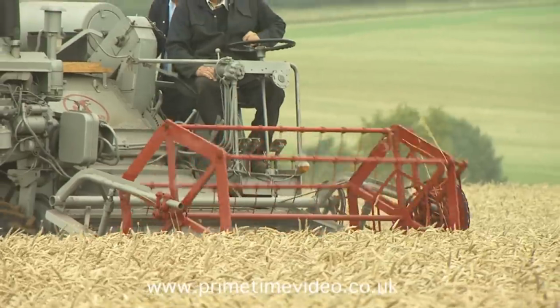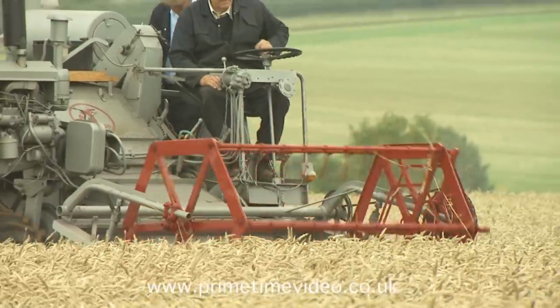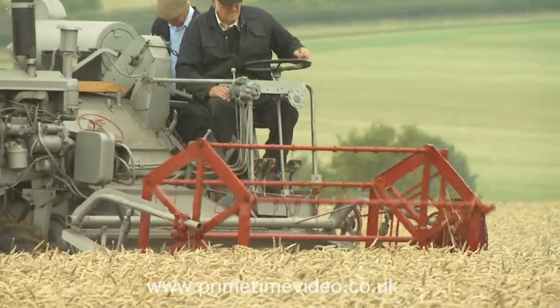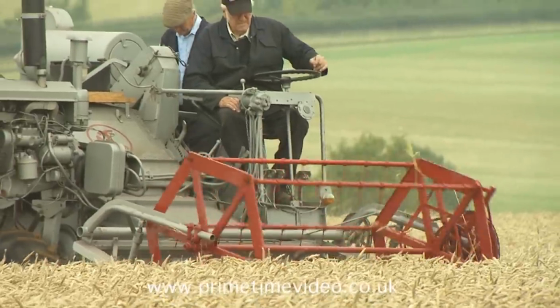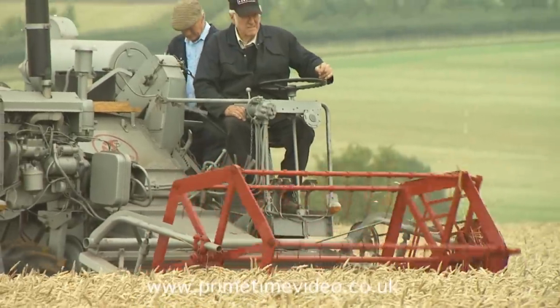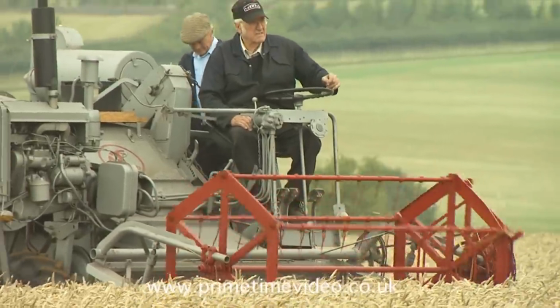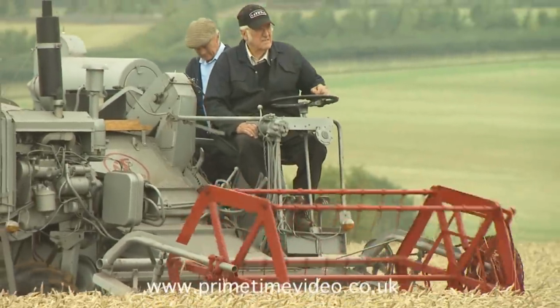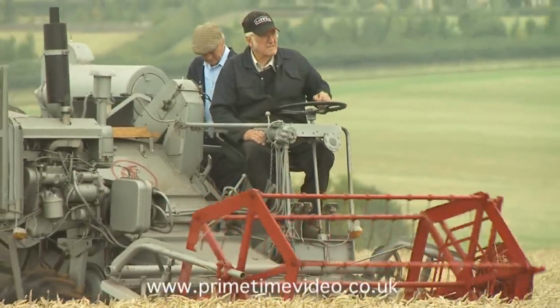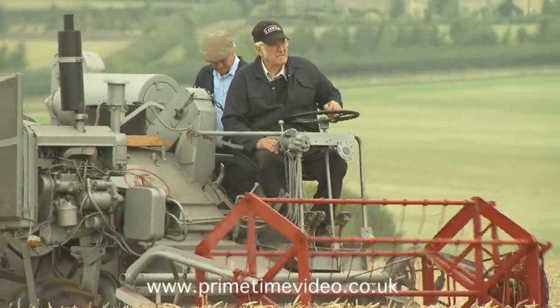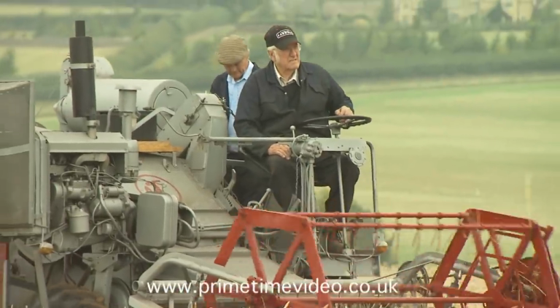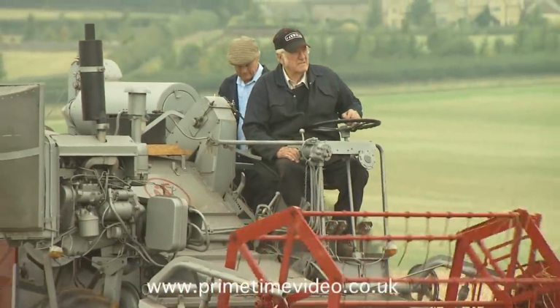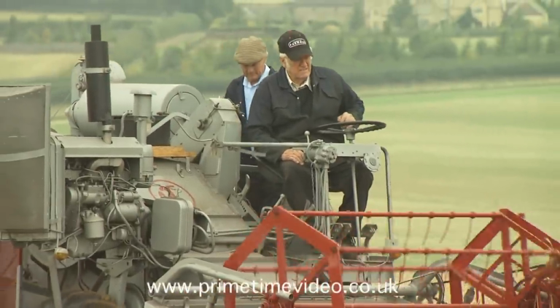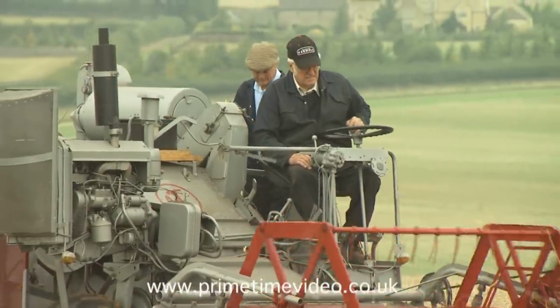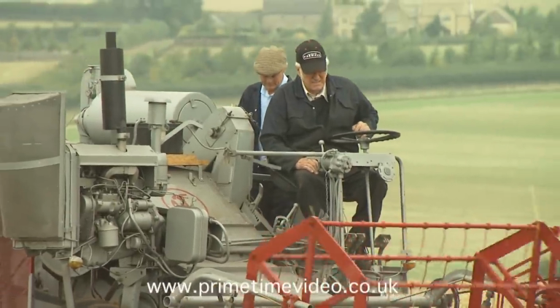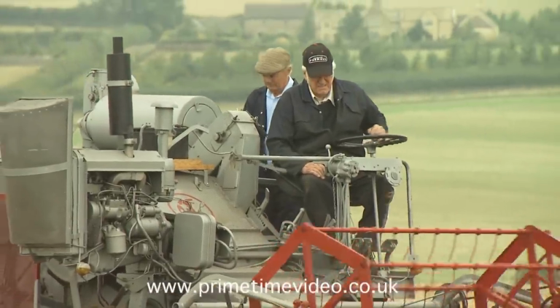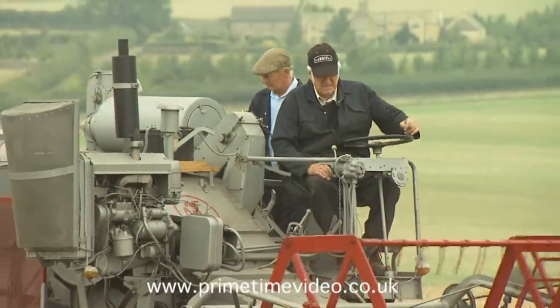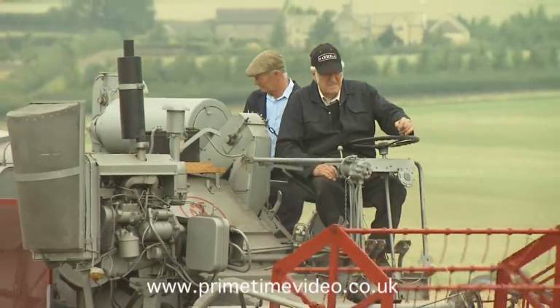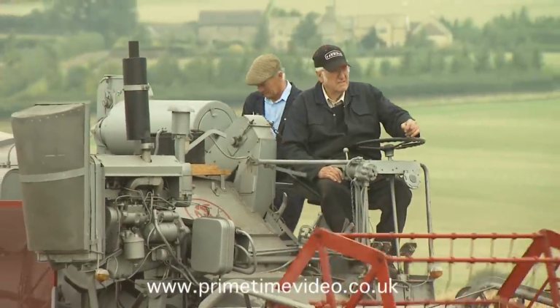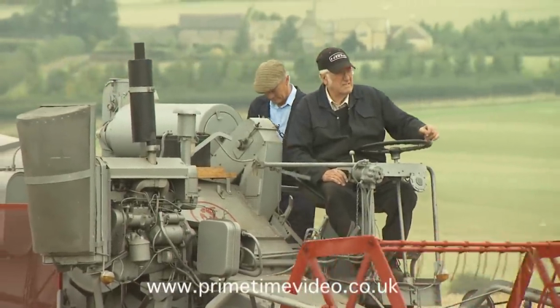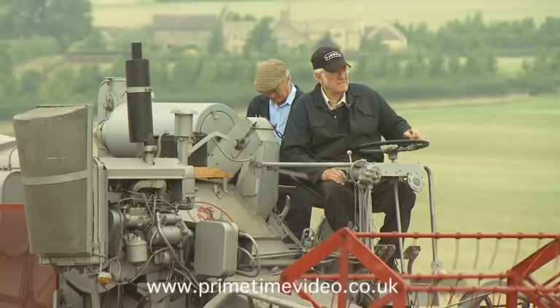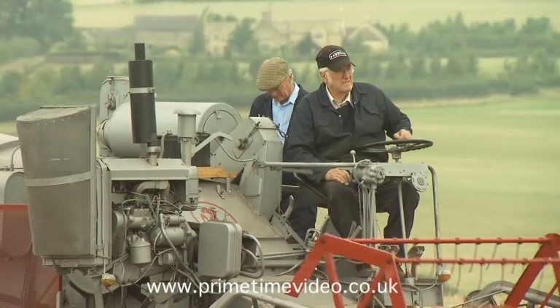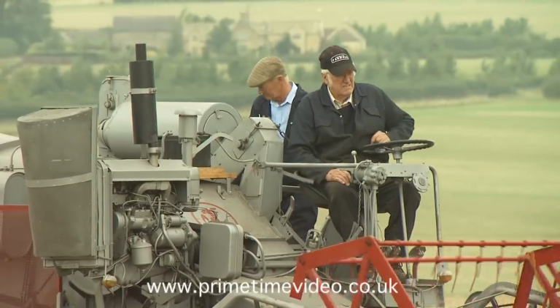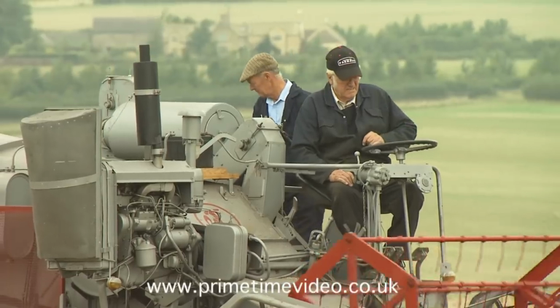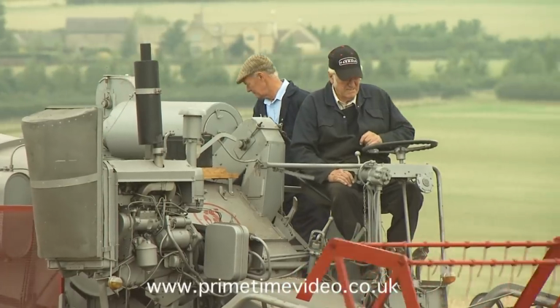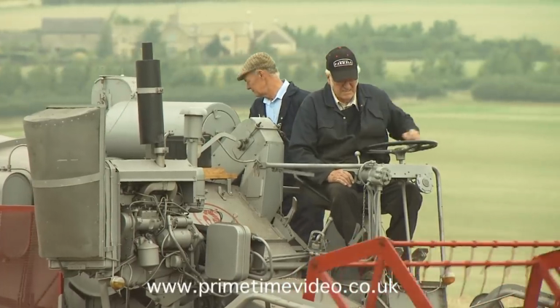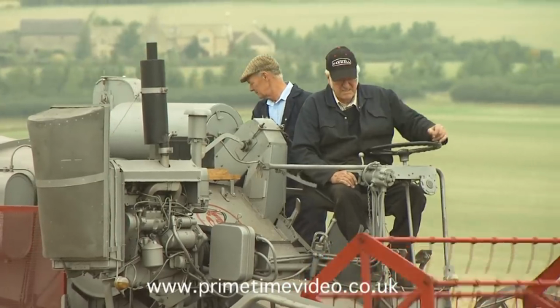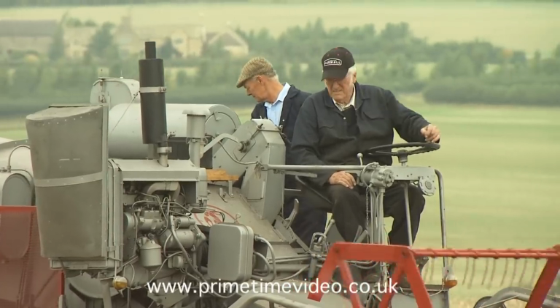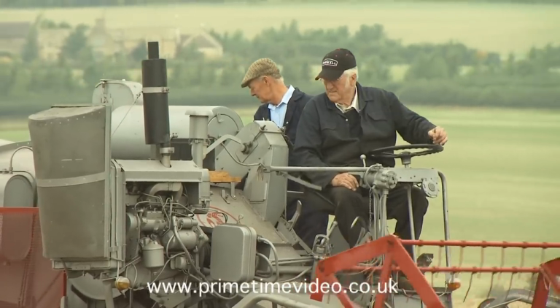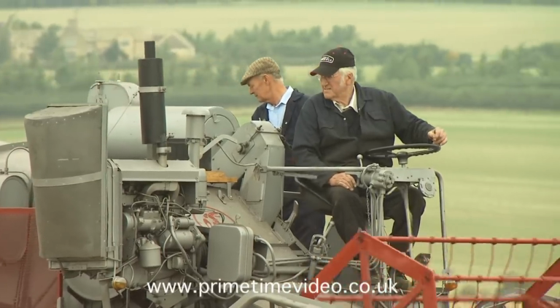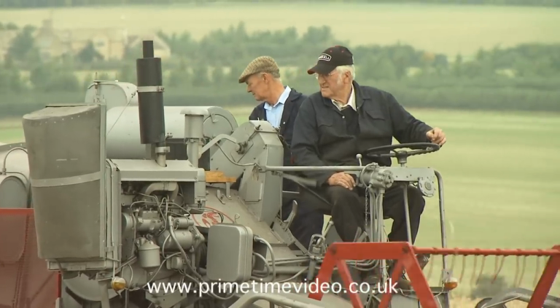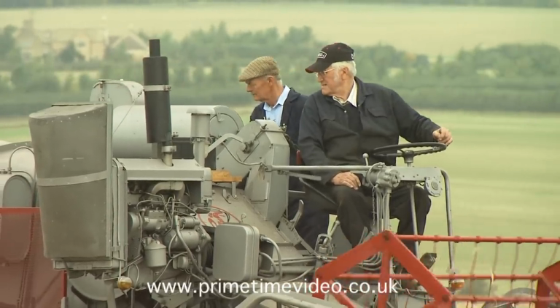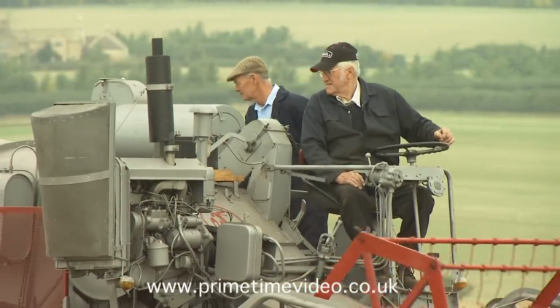Whoever you talk to about vintage harvesting machinery, one name will crop up — that of Ron Knight — and his reasons for being mad about the subject go back more than half a century.